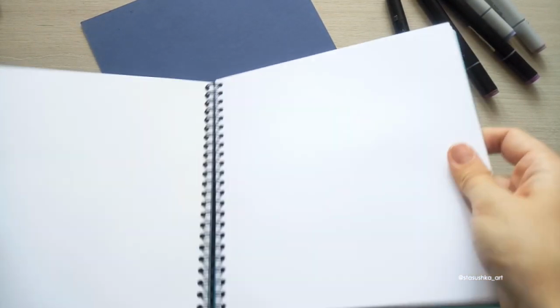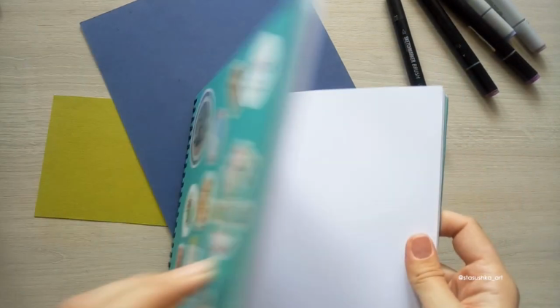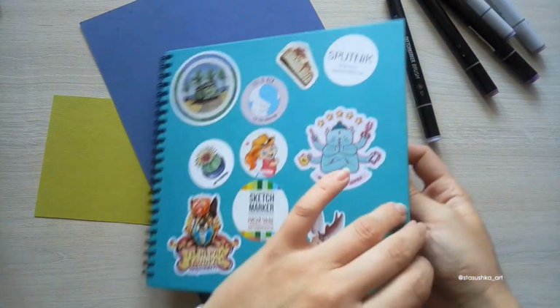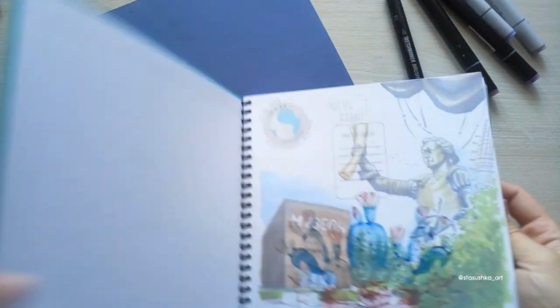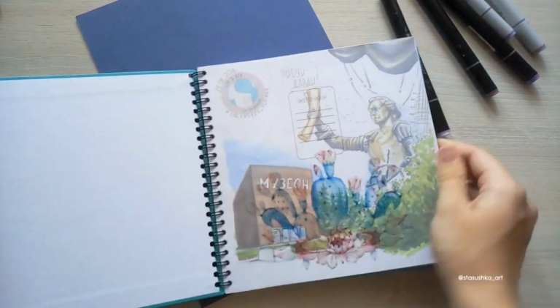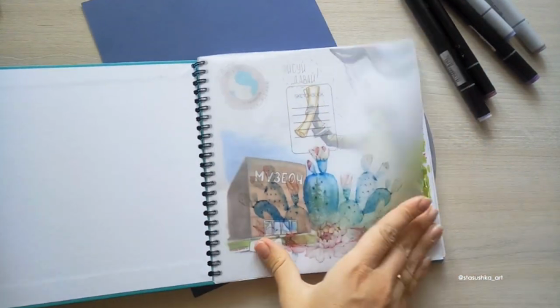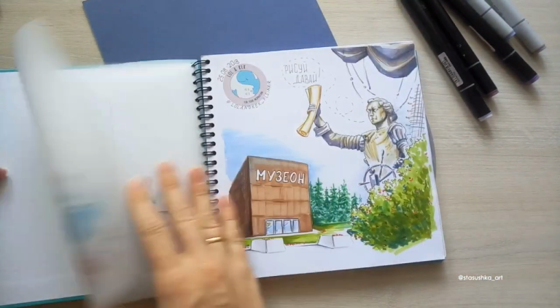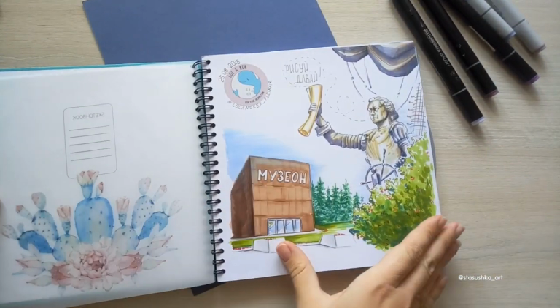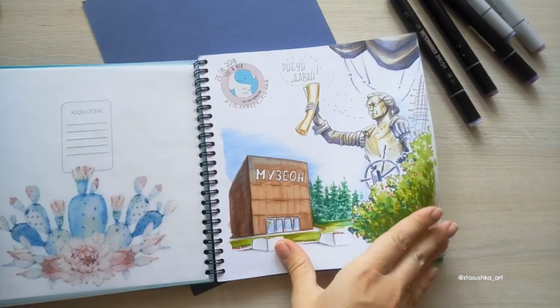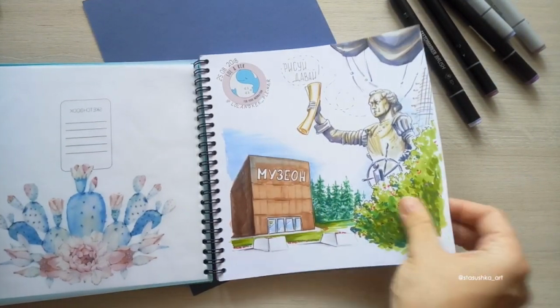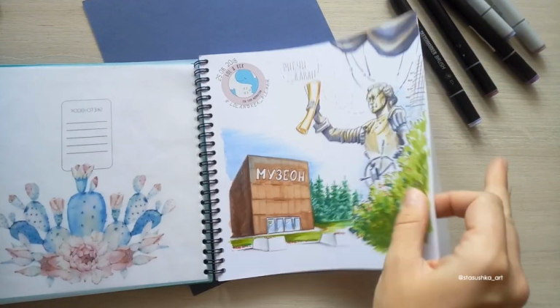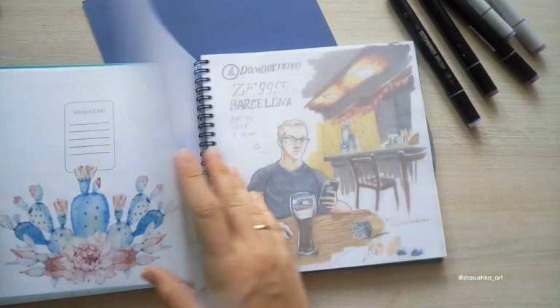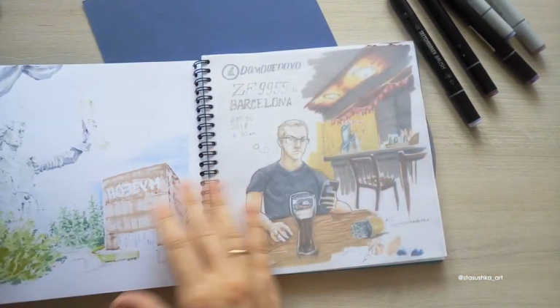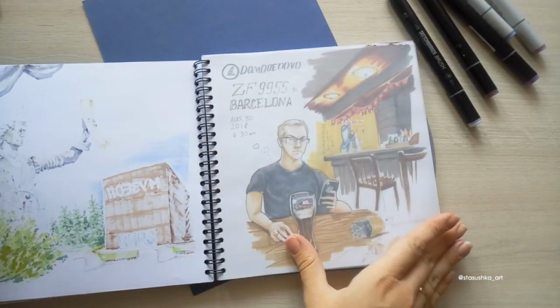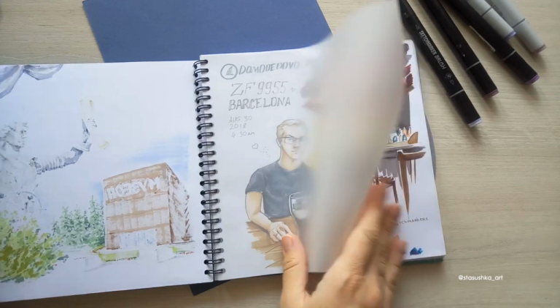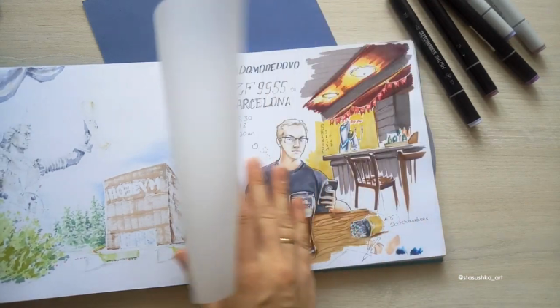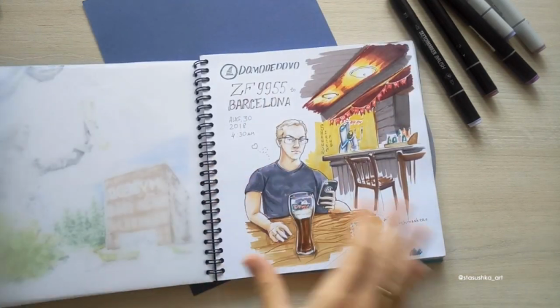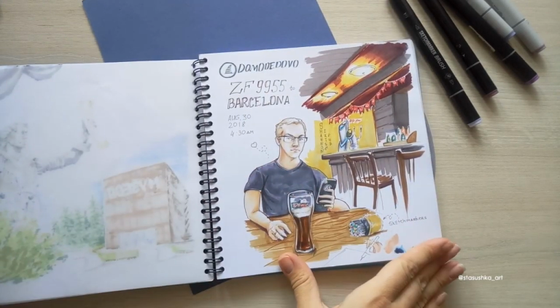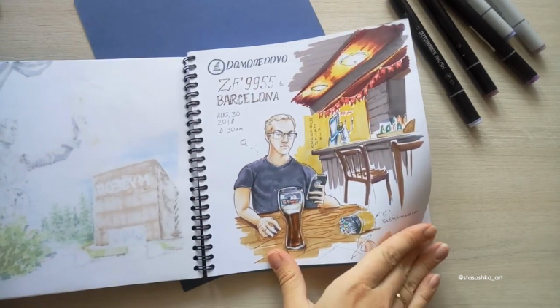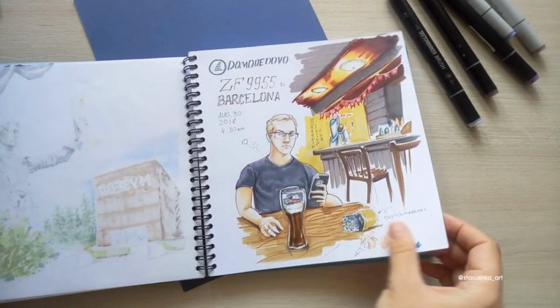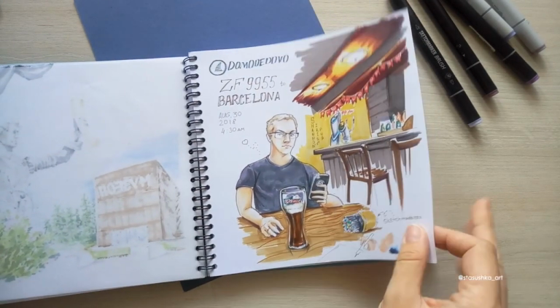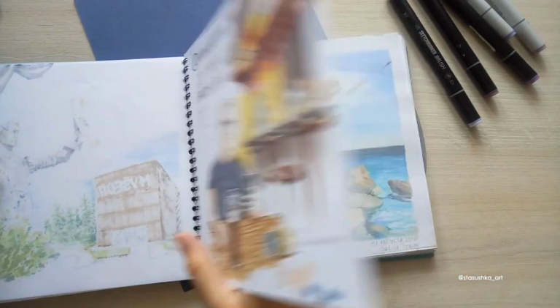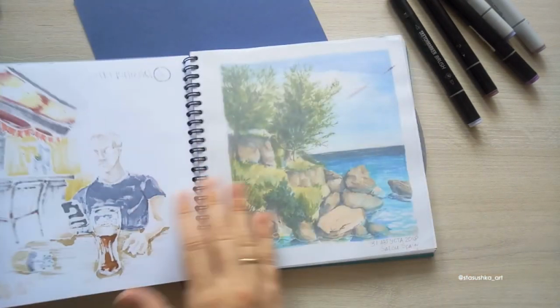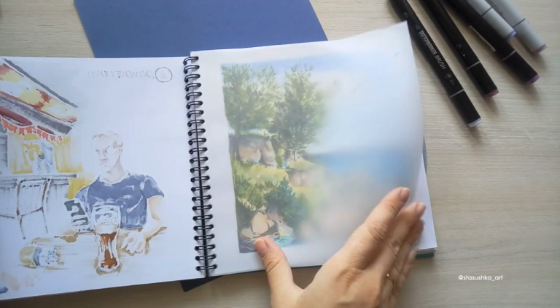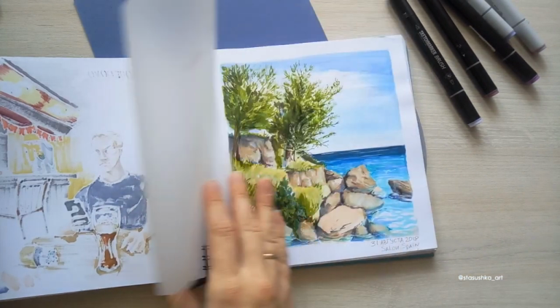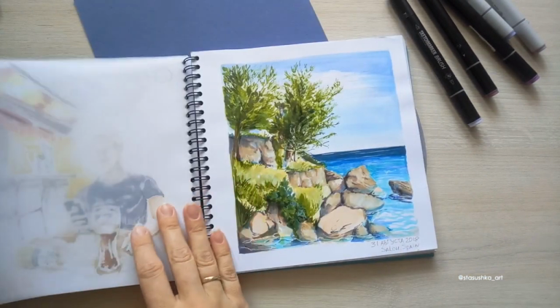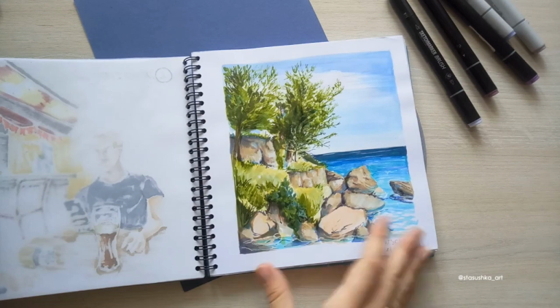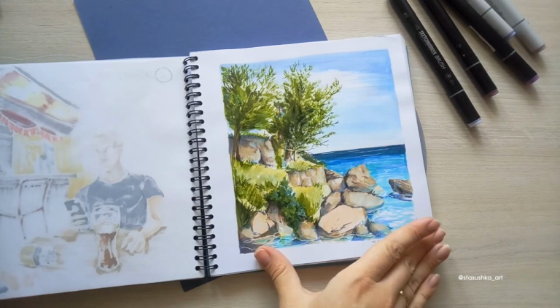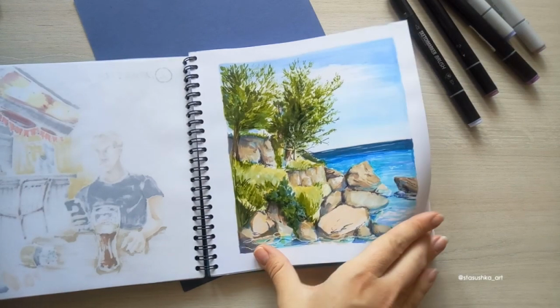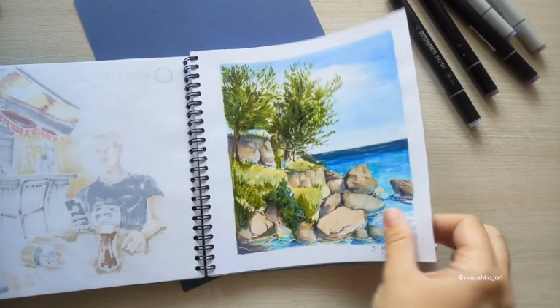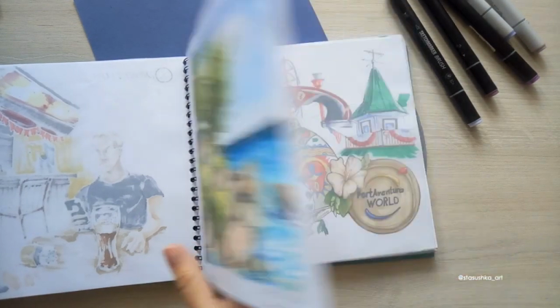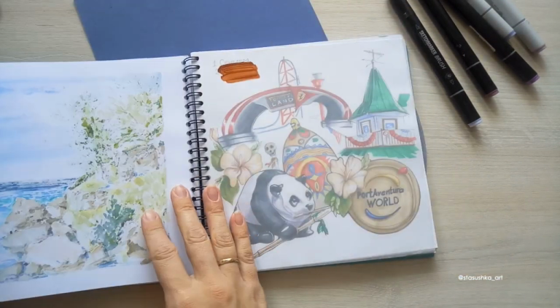Собственно, у меня уже этот блокнот начат, и довольно давно. Один такой я уже полностью изрисовала, а этот еще пока в процессе. Здесь я делала зарисовки из Испании — мы были в отпуске.